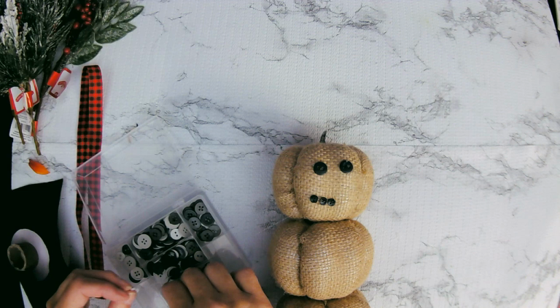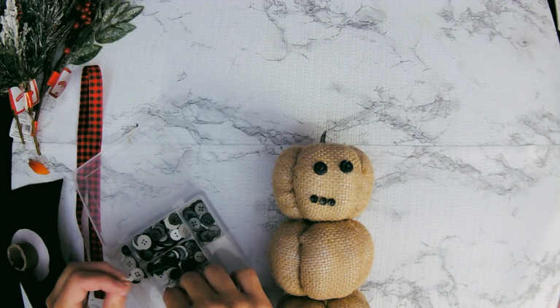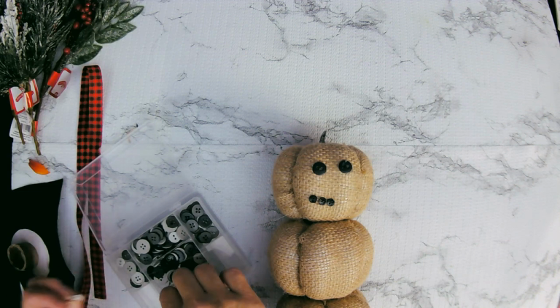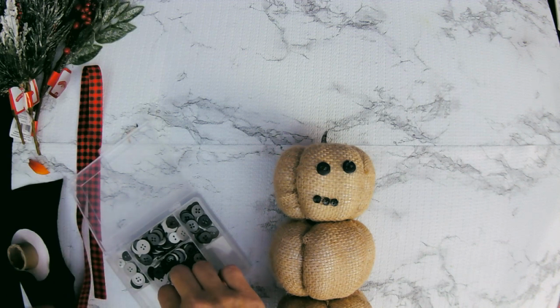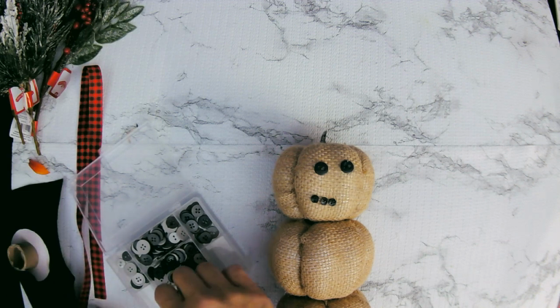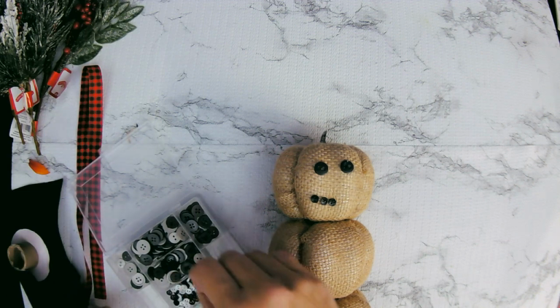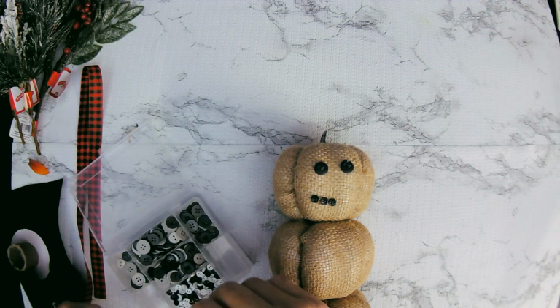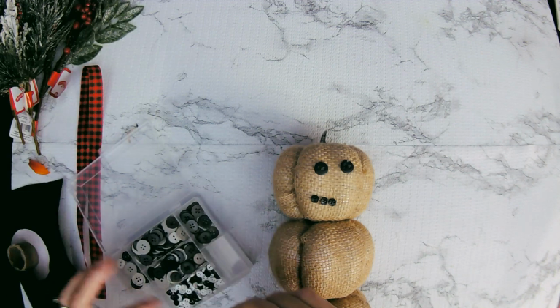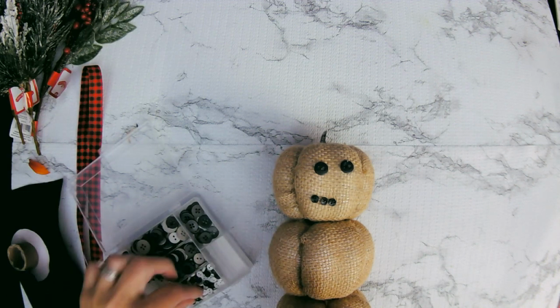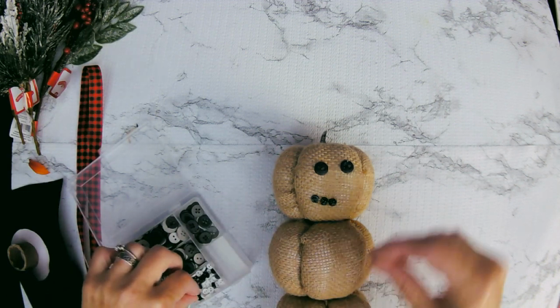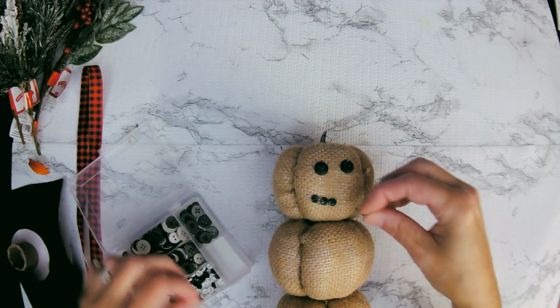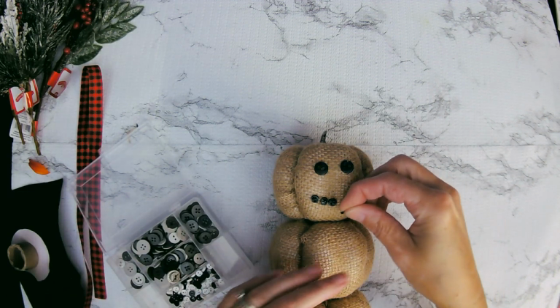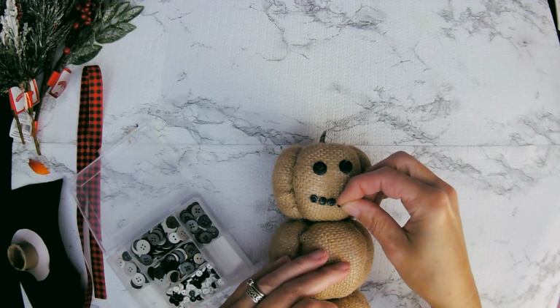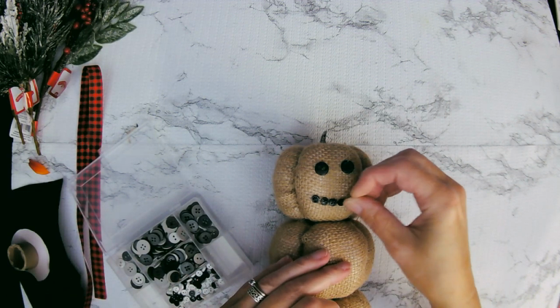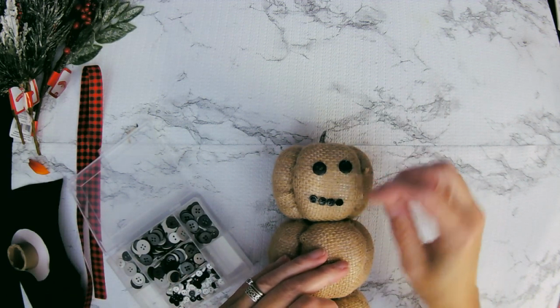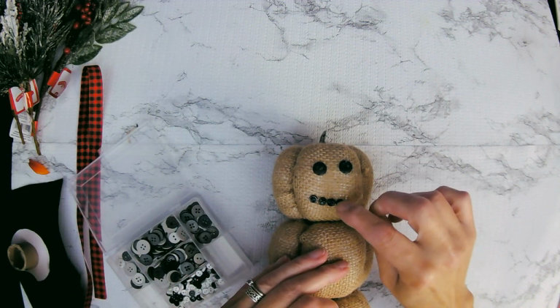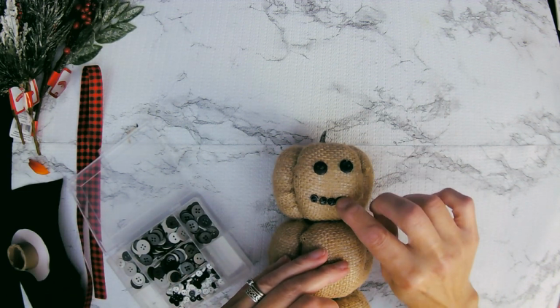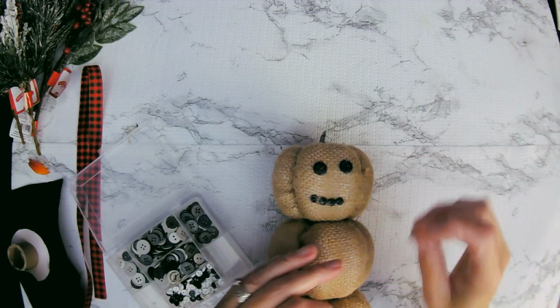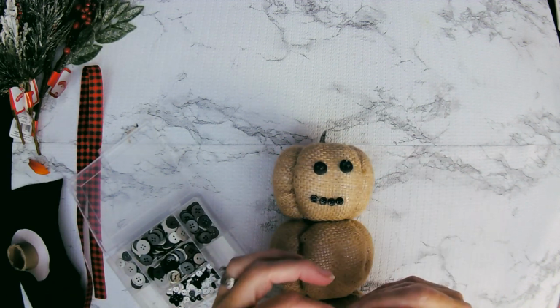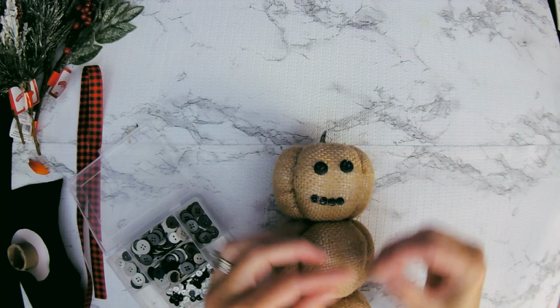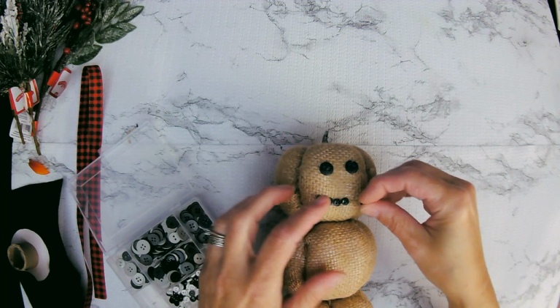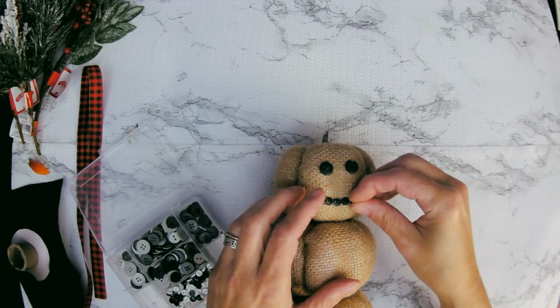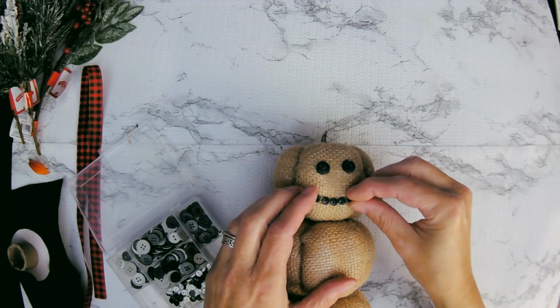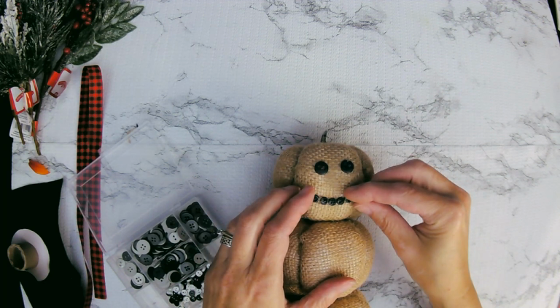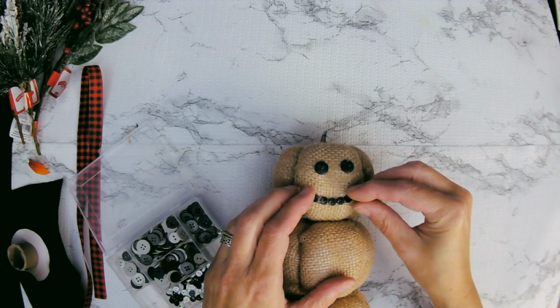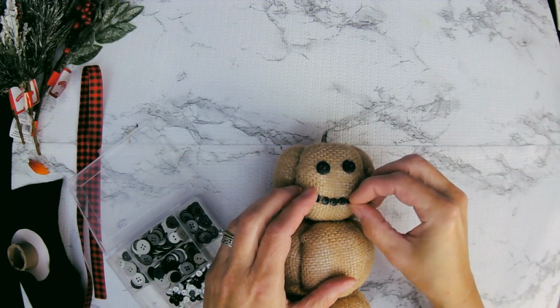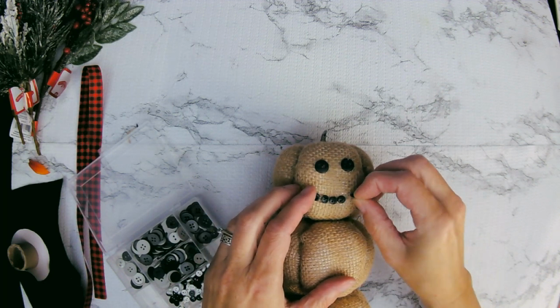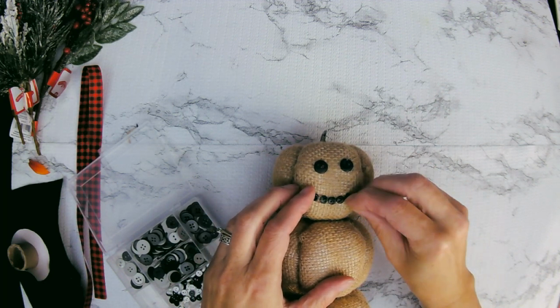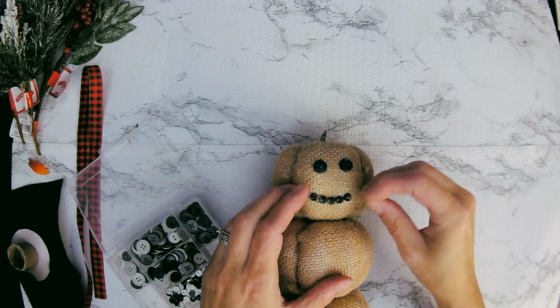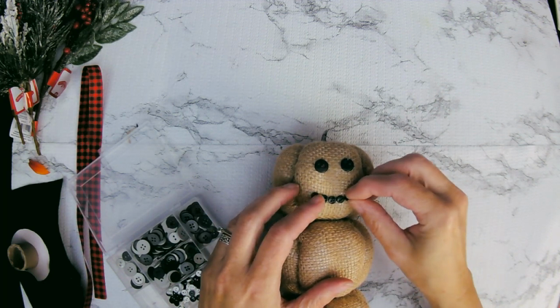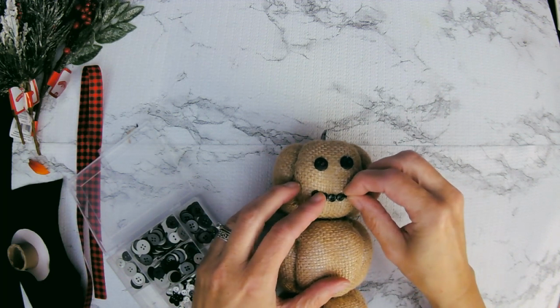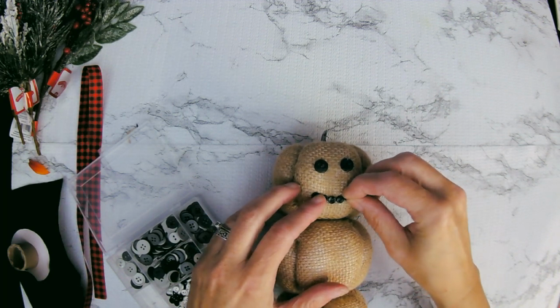I have another white button stuck to me — isn't that great? Oh well. We'll get it off there. And one more to finish off his mouth.